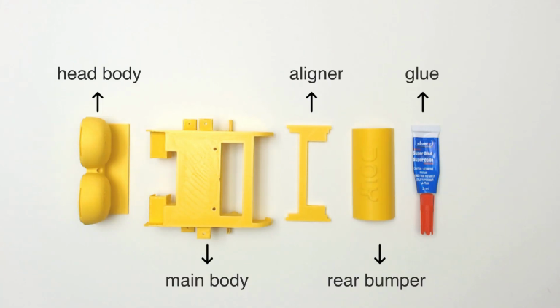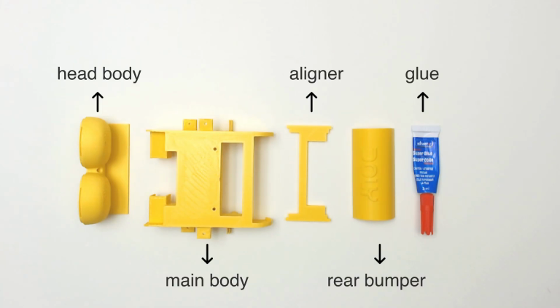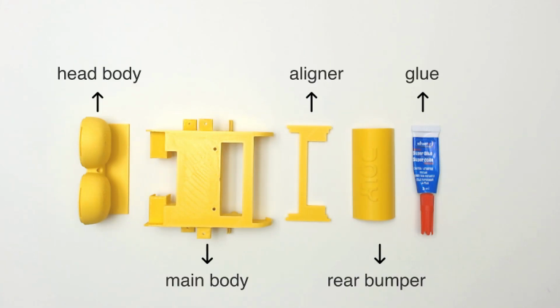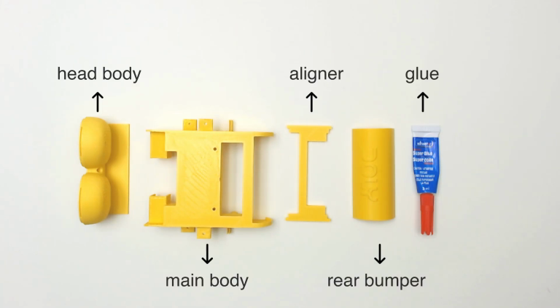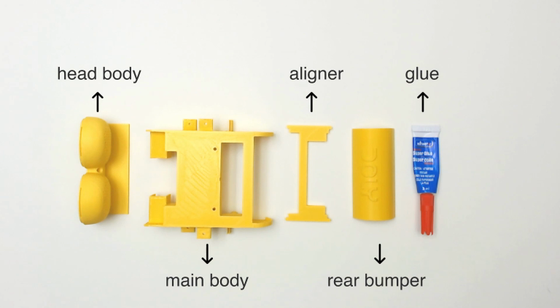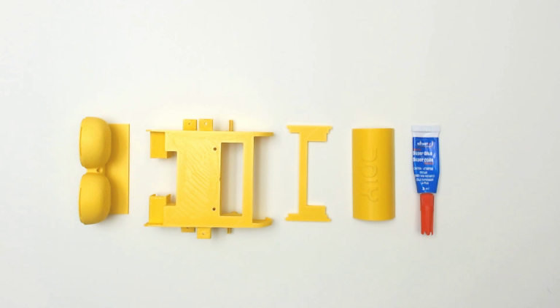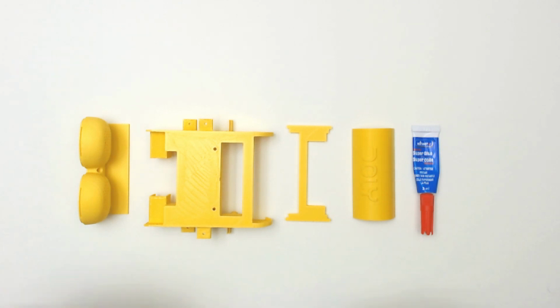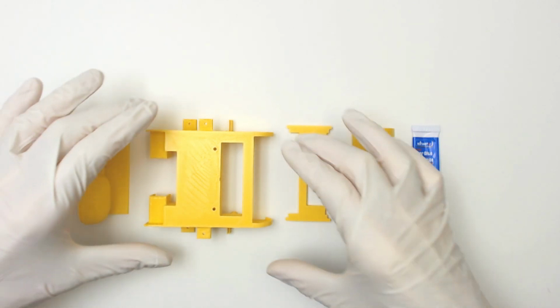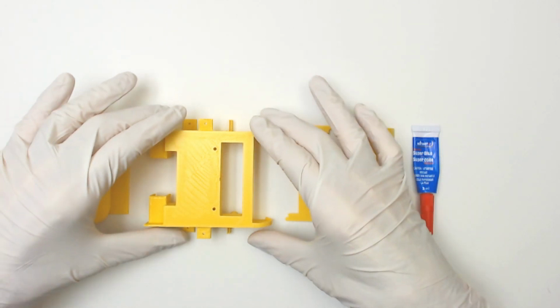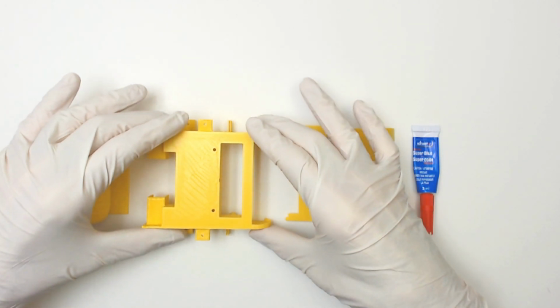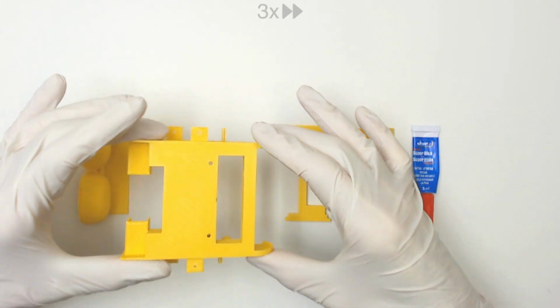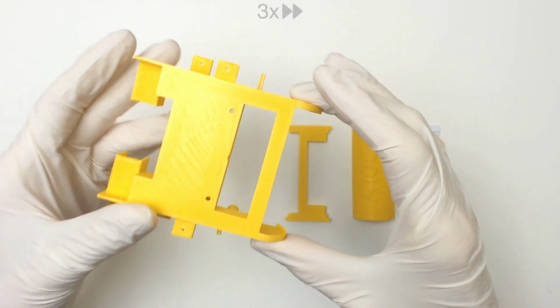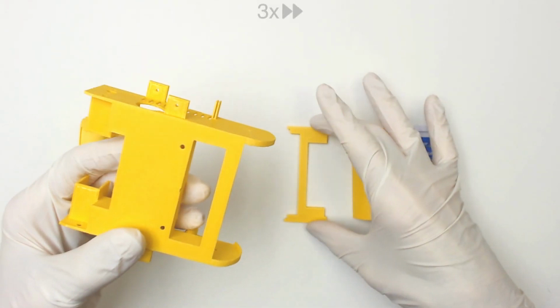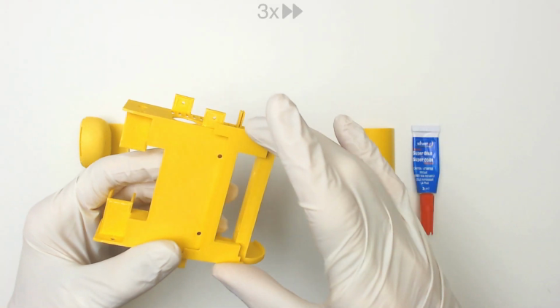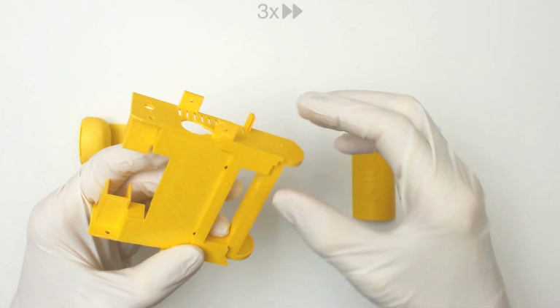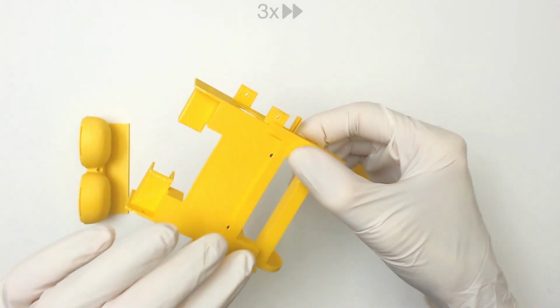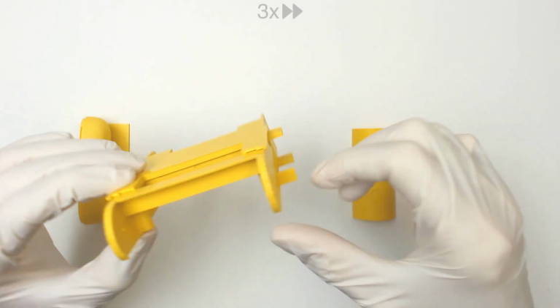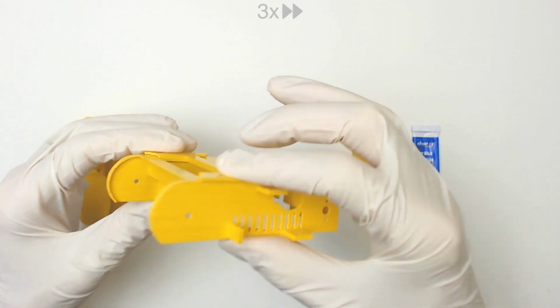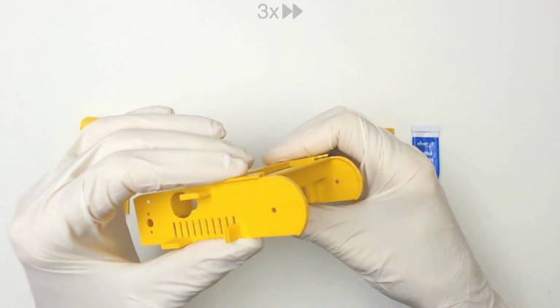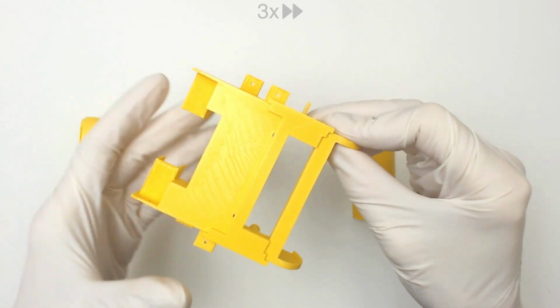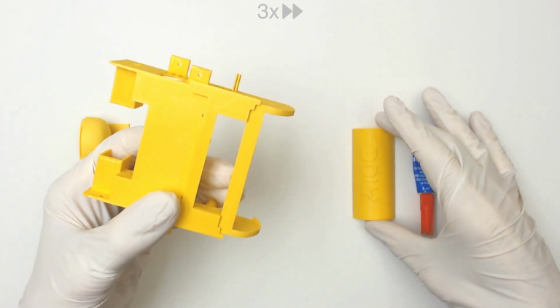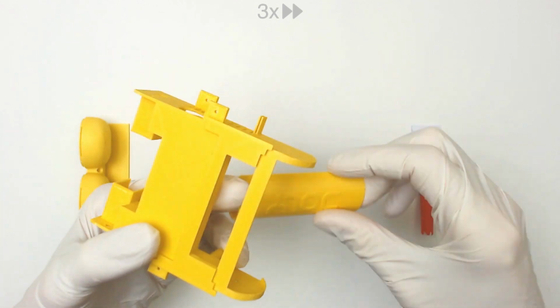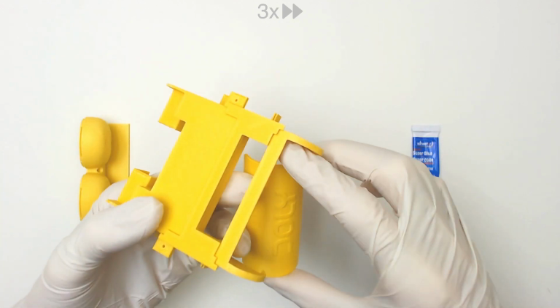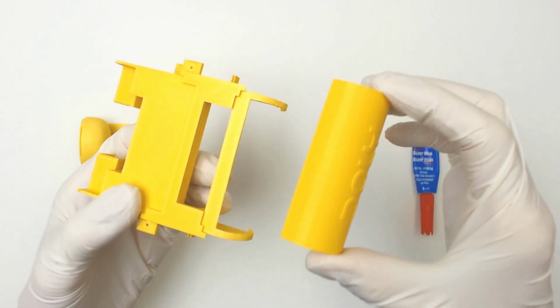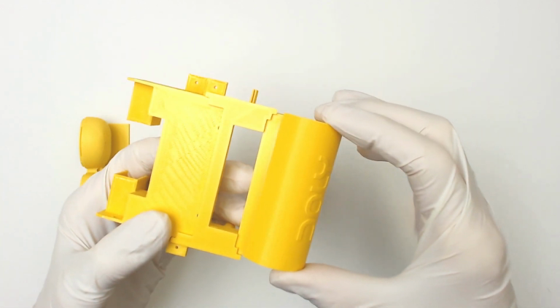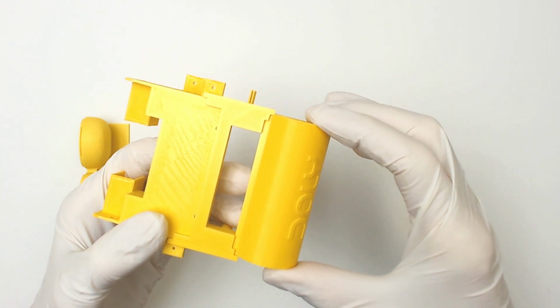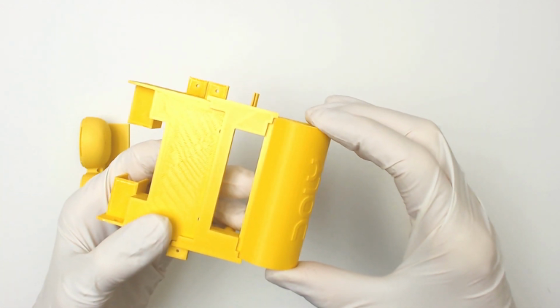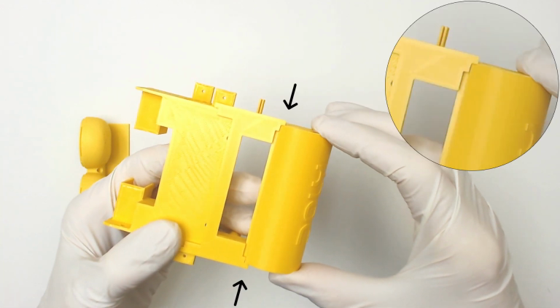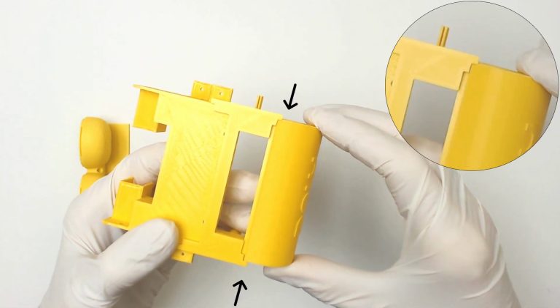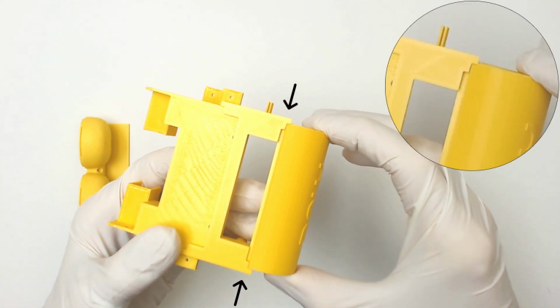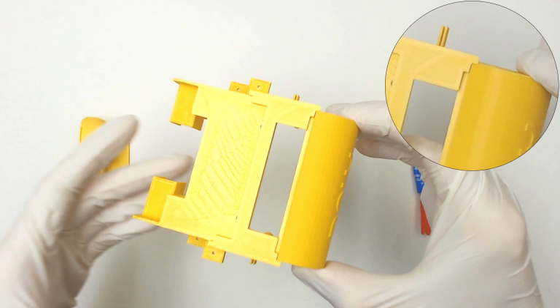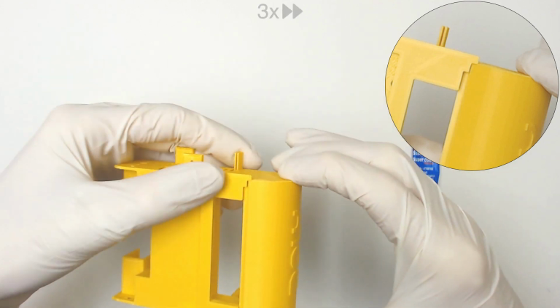Step 1: Gluing the top body and rear bumper to the main body. Place the aligner part onto the main body. Make sure the rear bumper is properly seated into the aligner.